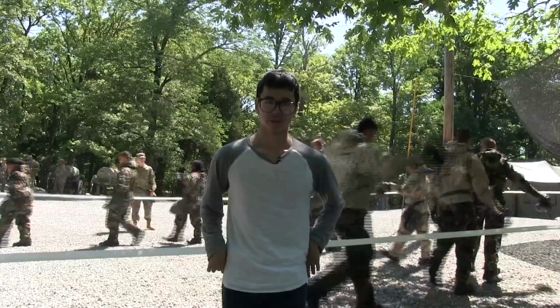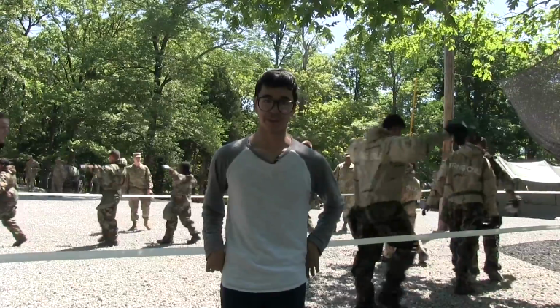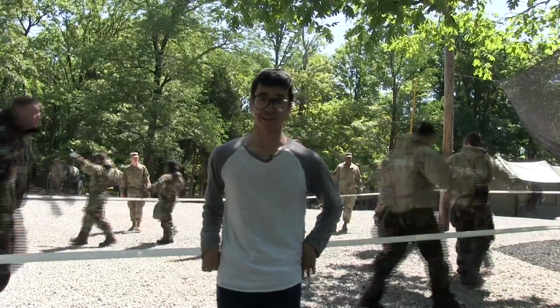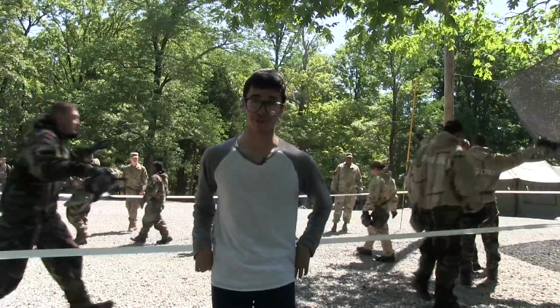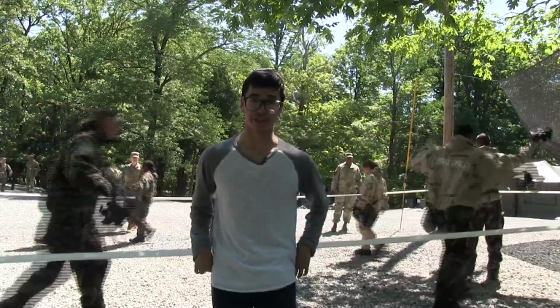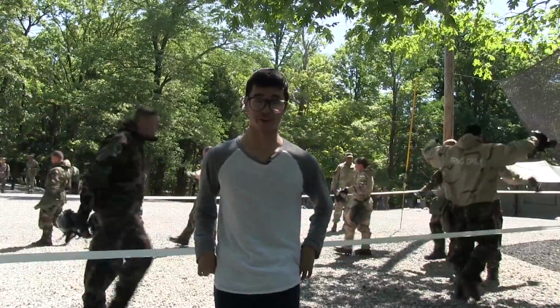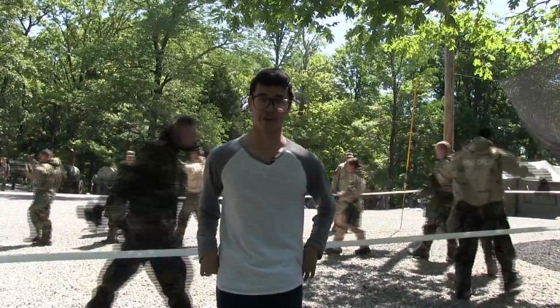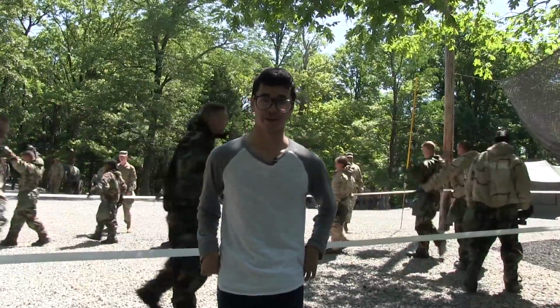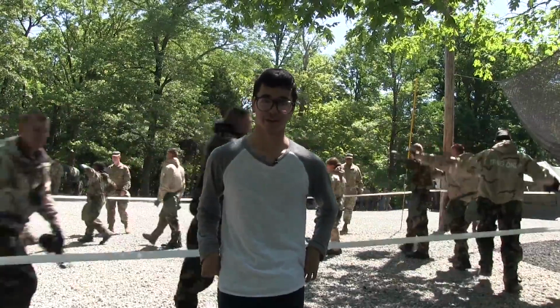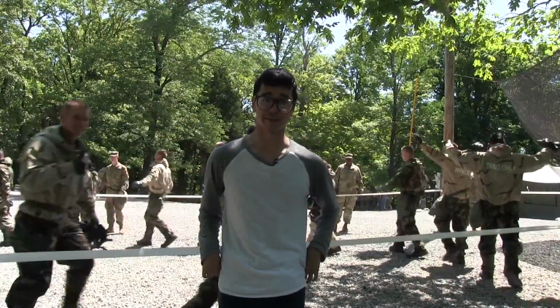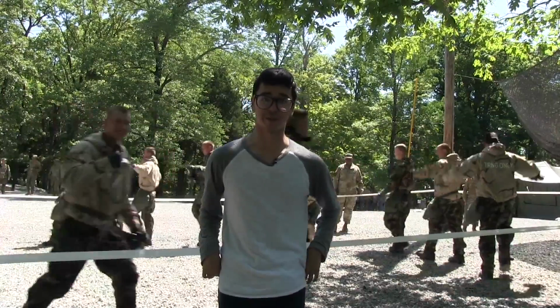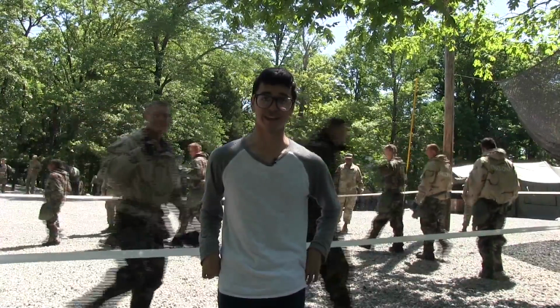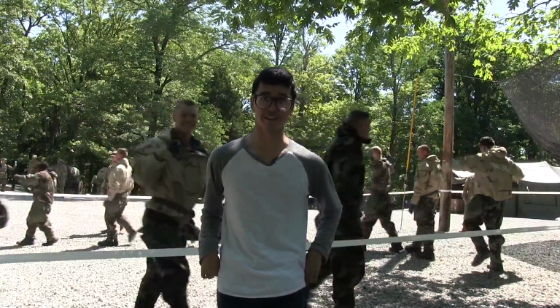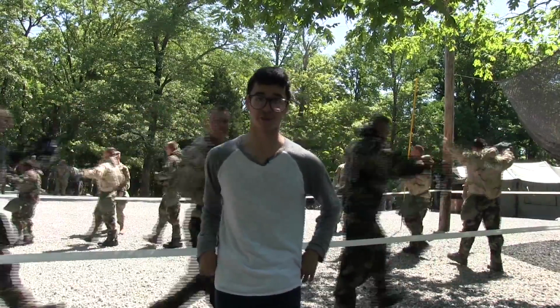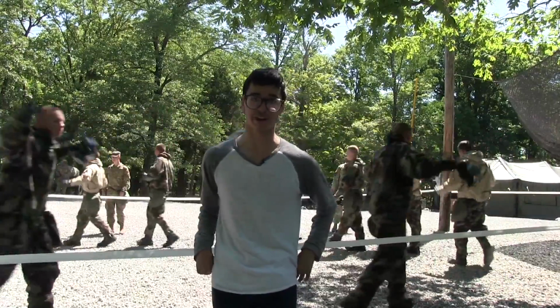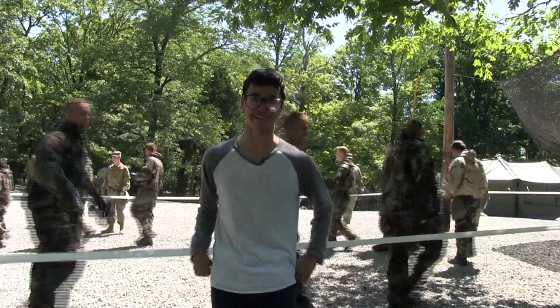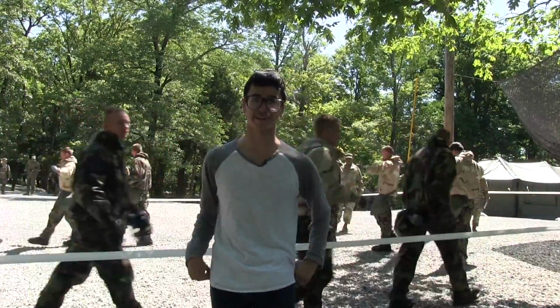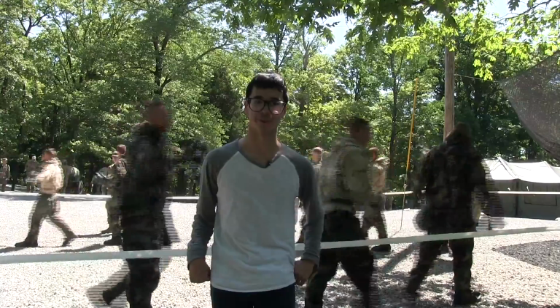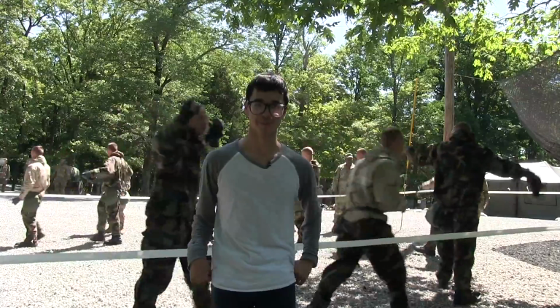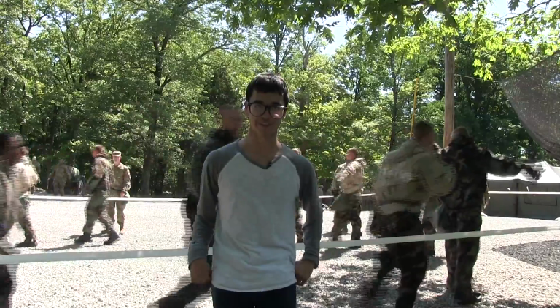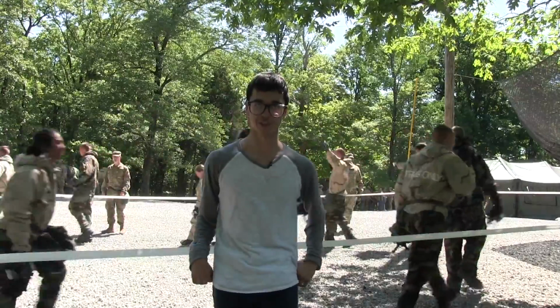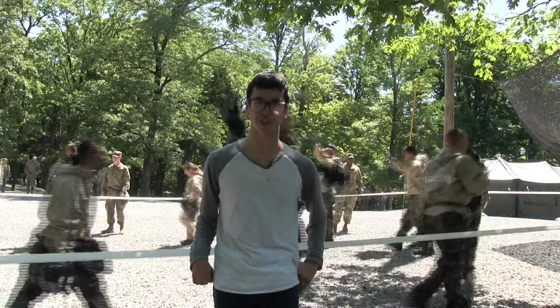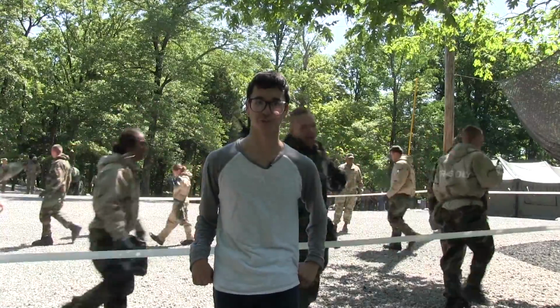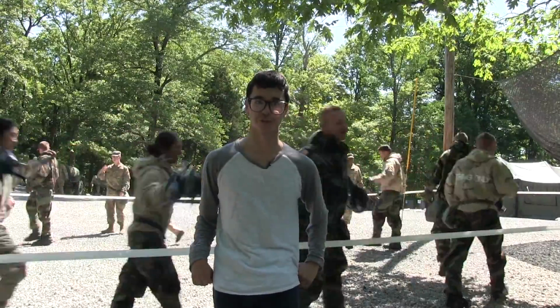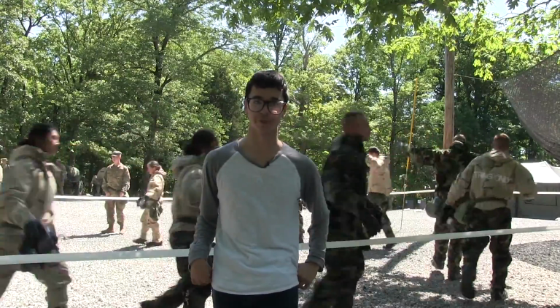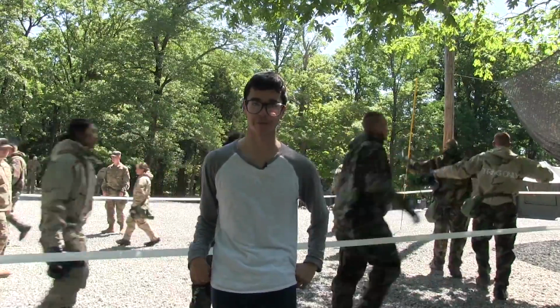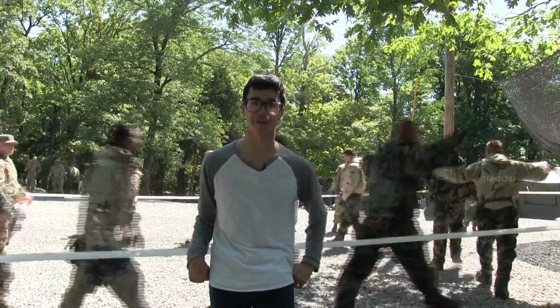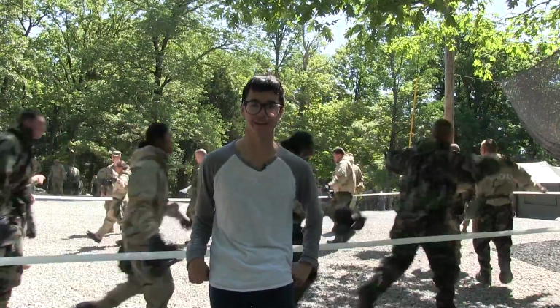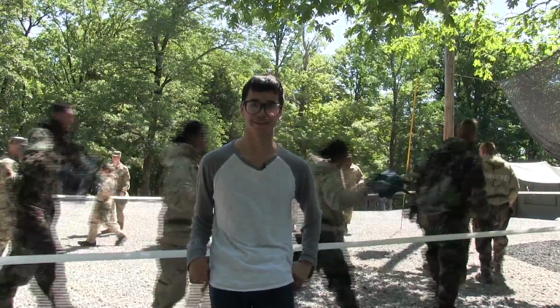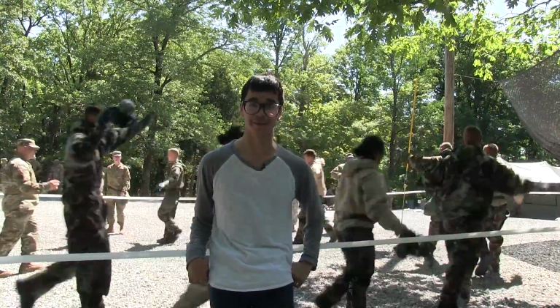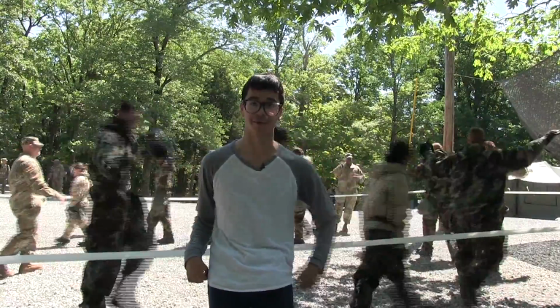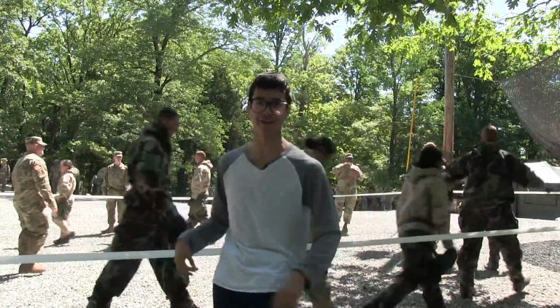With the gas chamber training out of the way, the cadets are ready to tackle even greater heights this summer. This has been Josh Short reporting from the Public Affairs Office in Fort Knox.